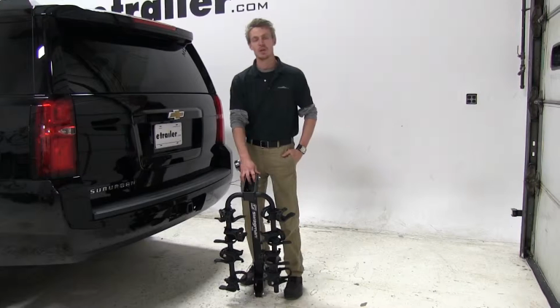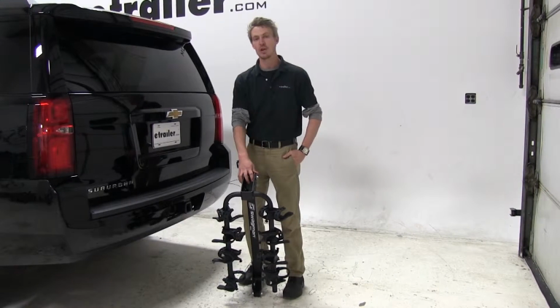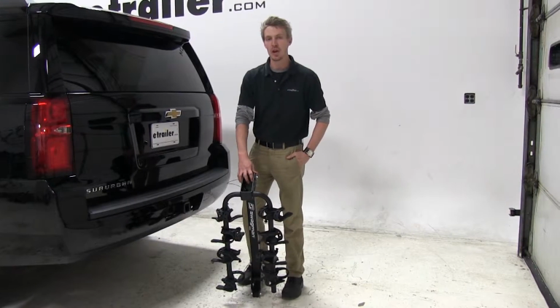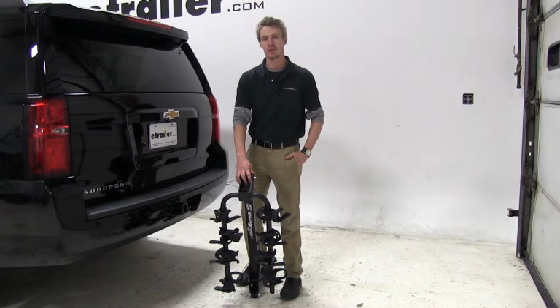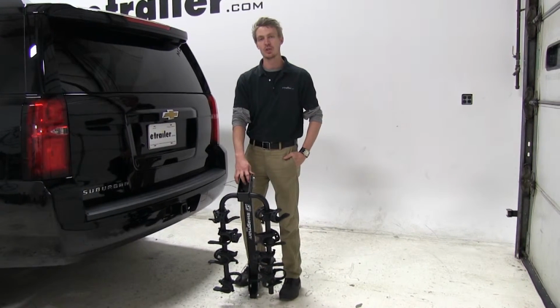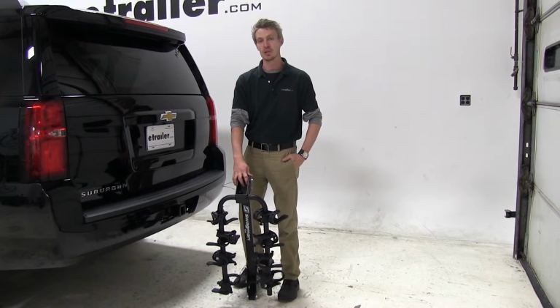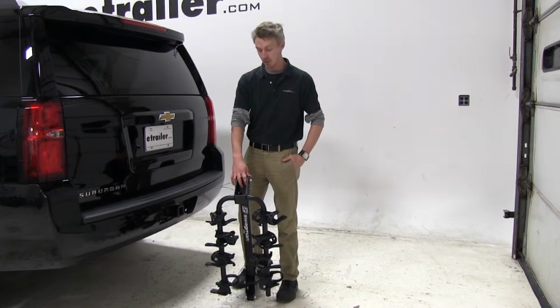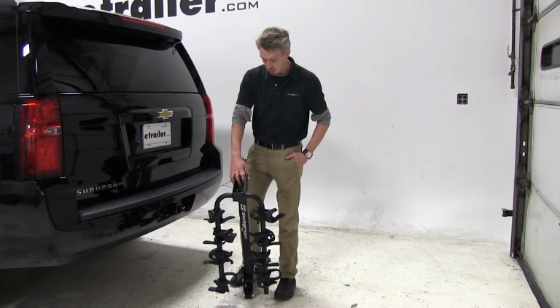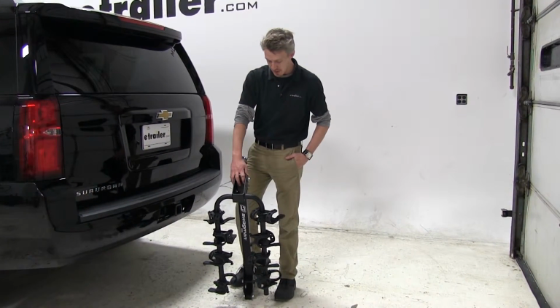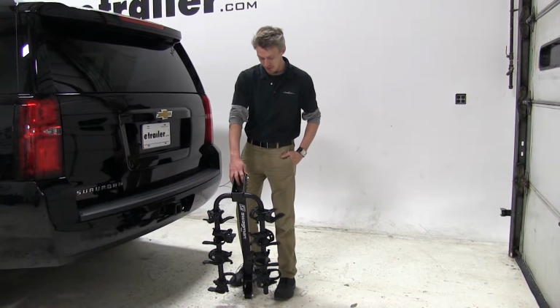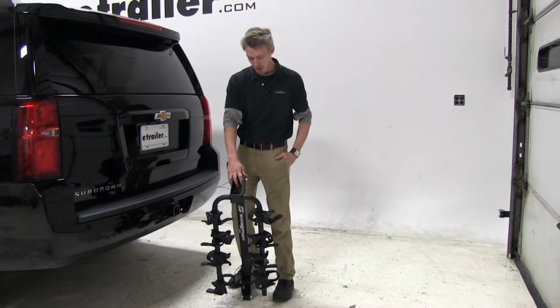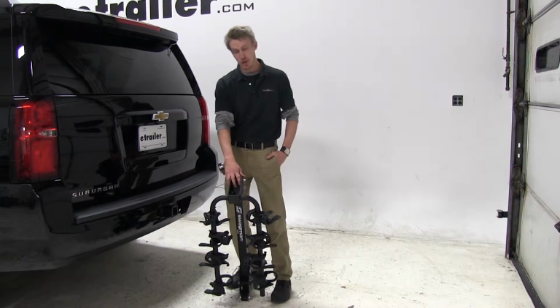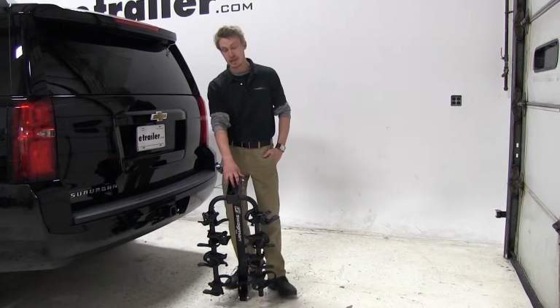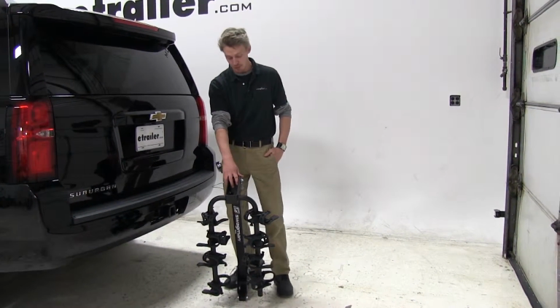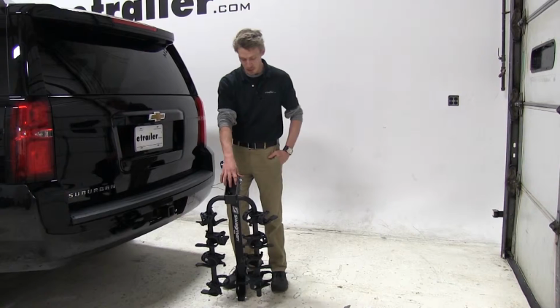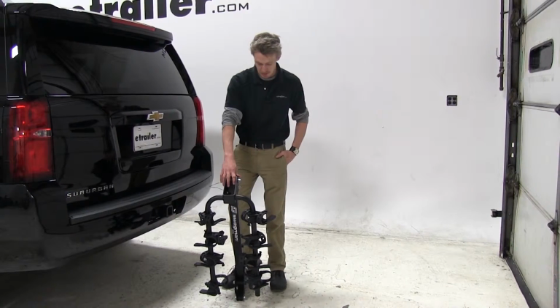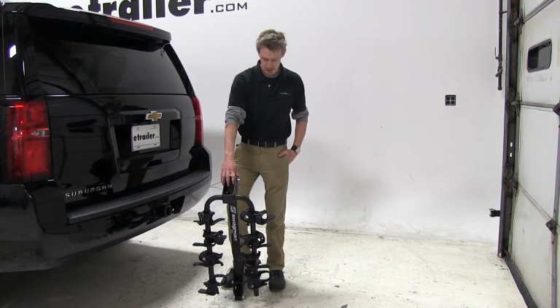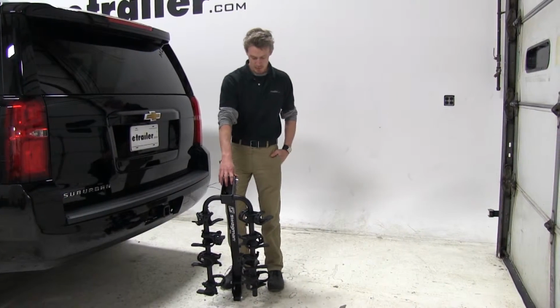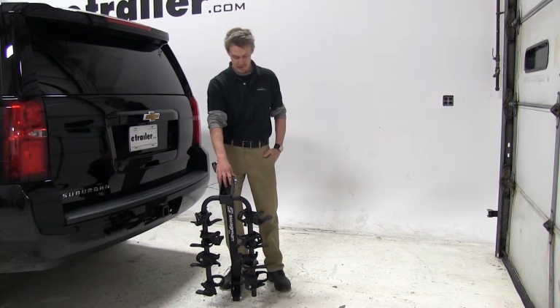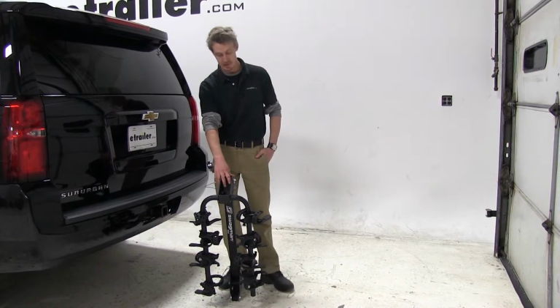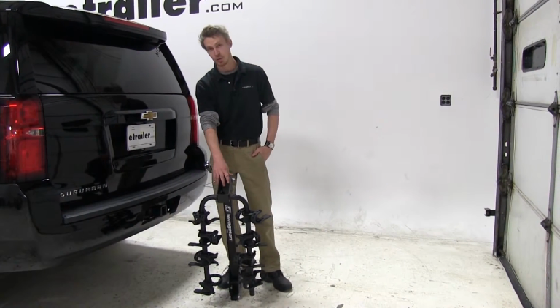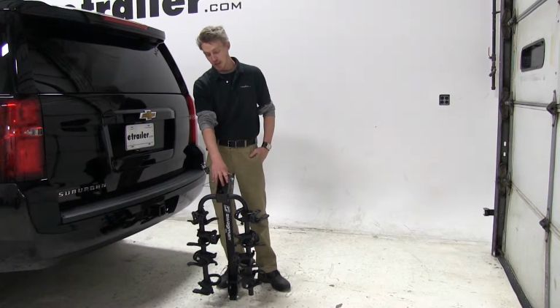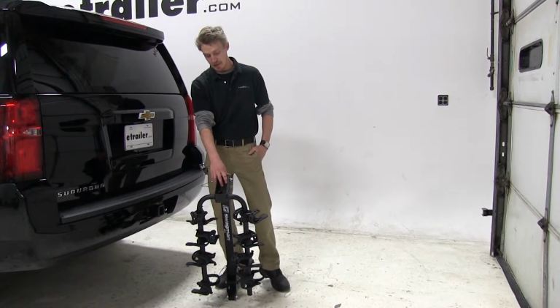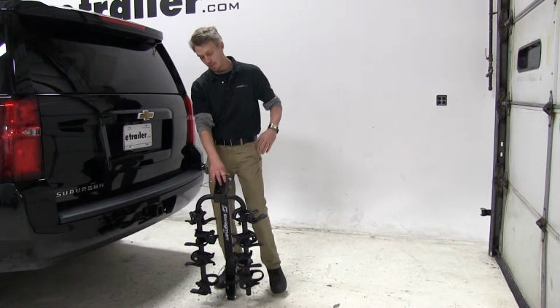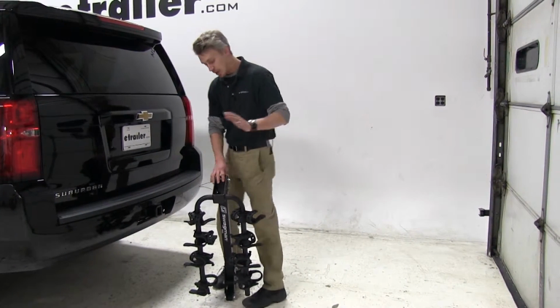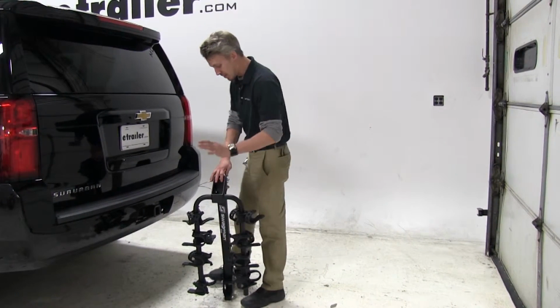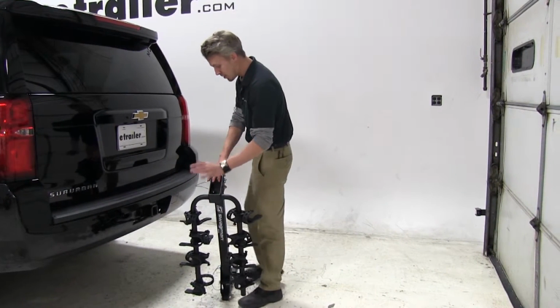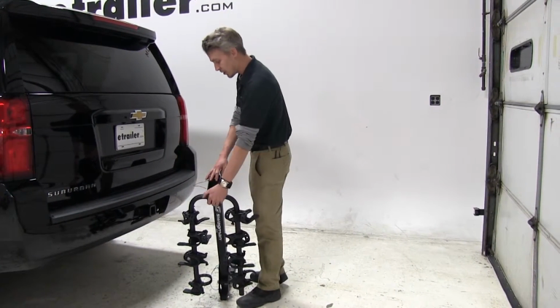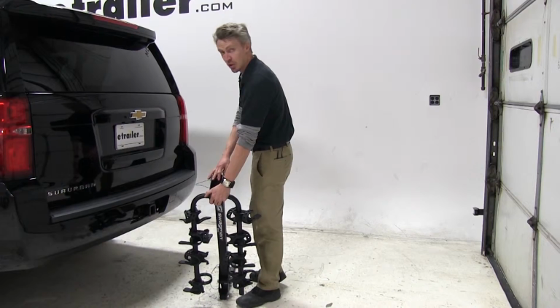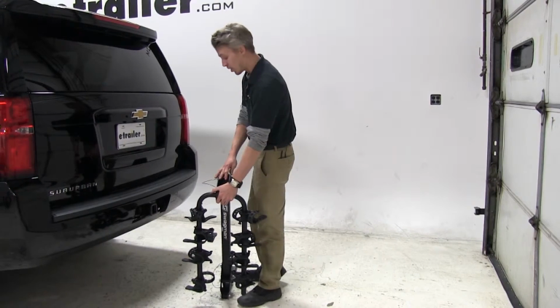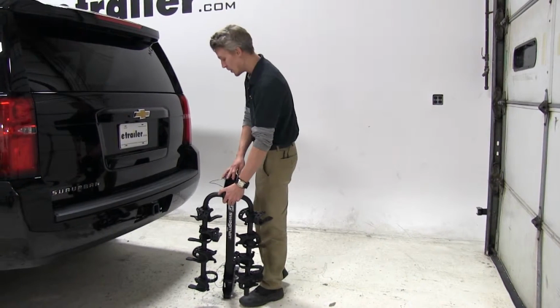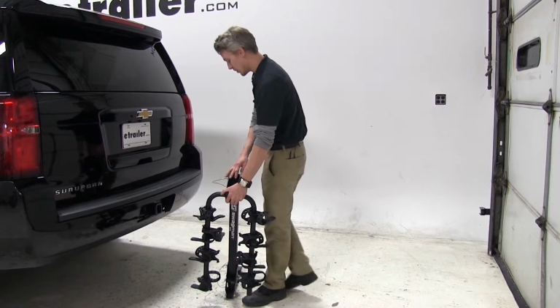Today on our 2015 Chevrolet Suburban, we will be test fitting the Swagman Trailhead Tilting 4 bike rack, part number S63380. This can be used for either inch and a quarter or two inch hitches.